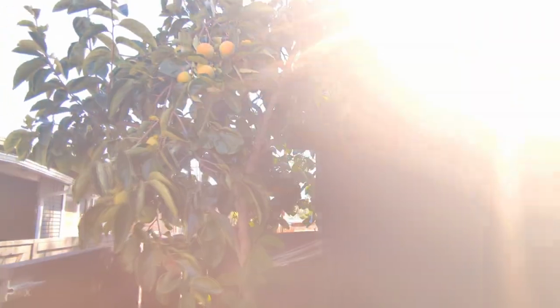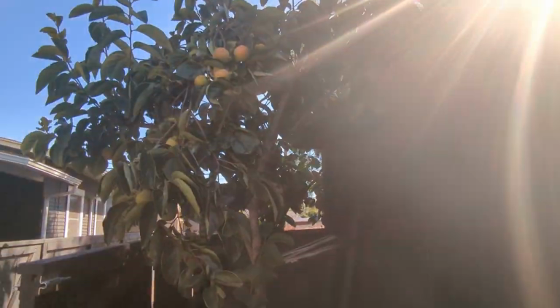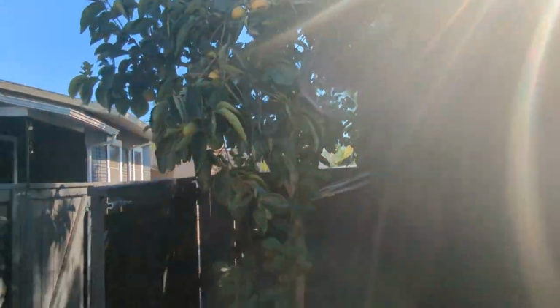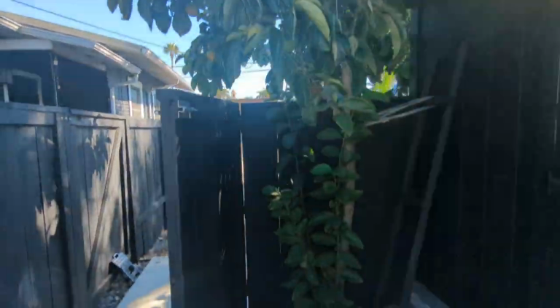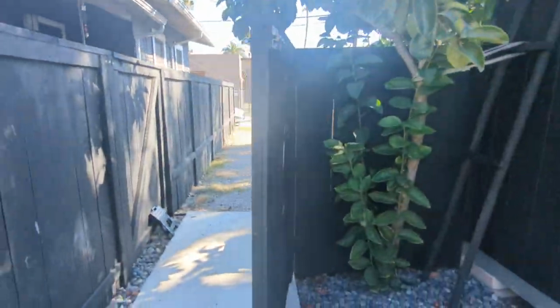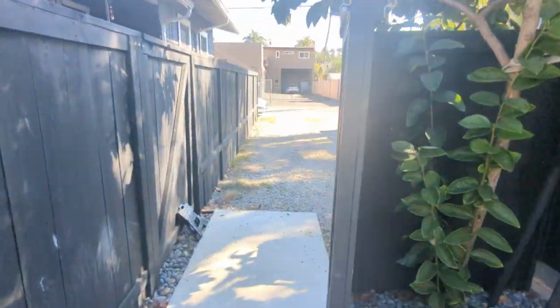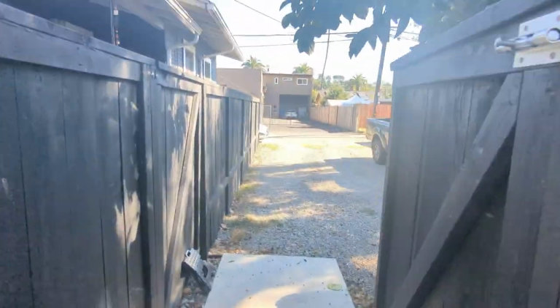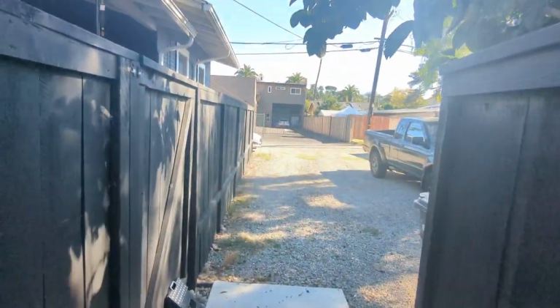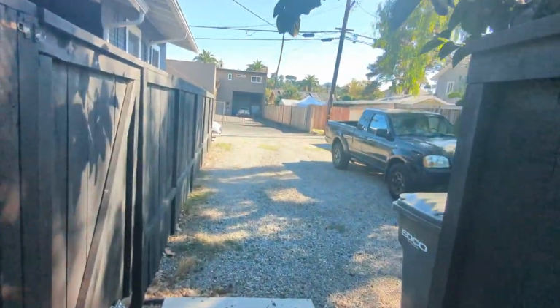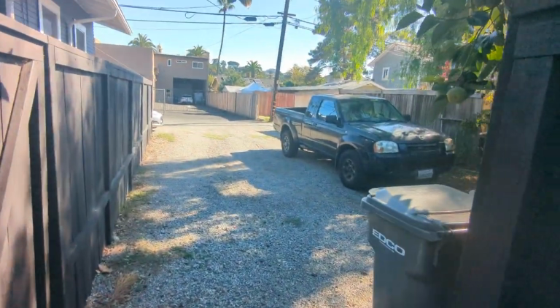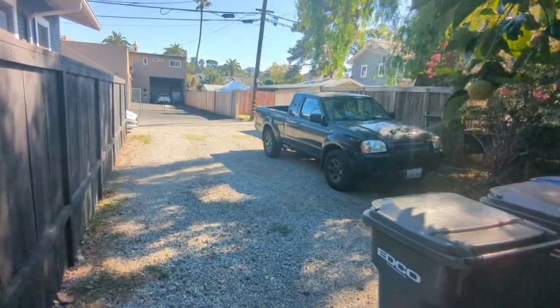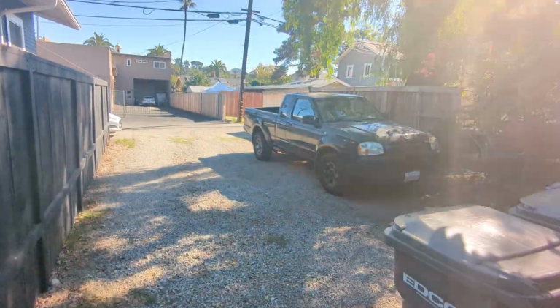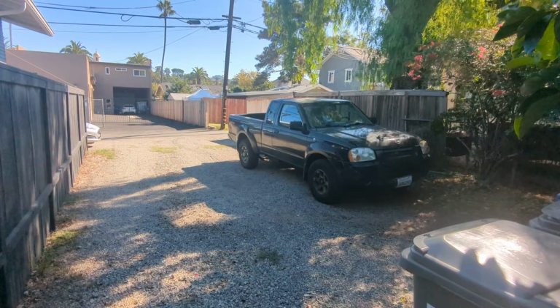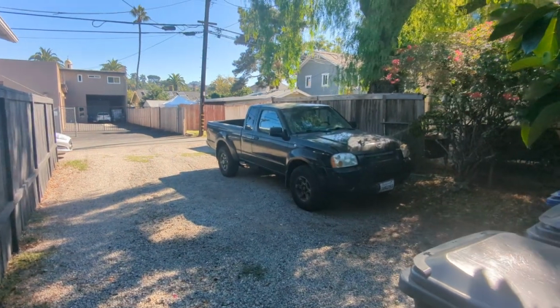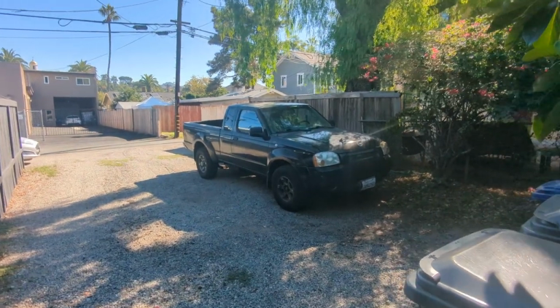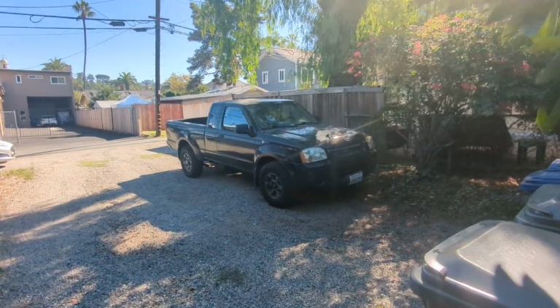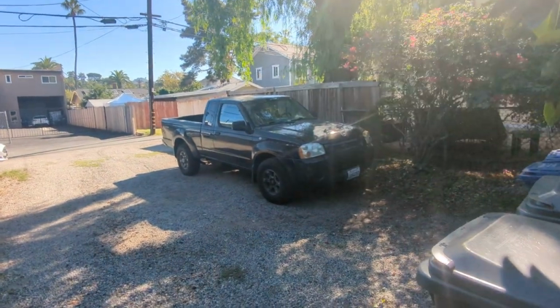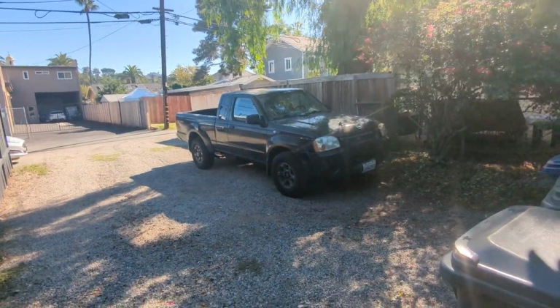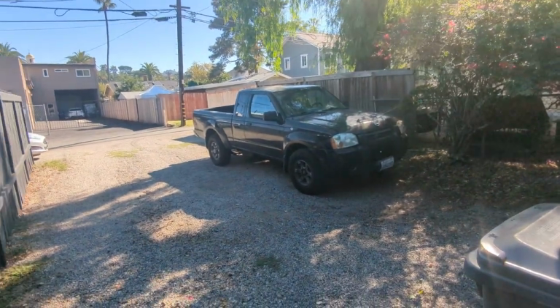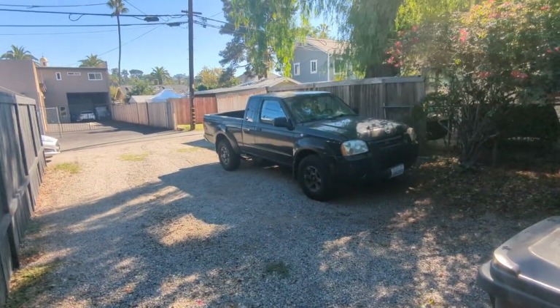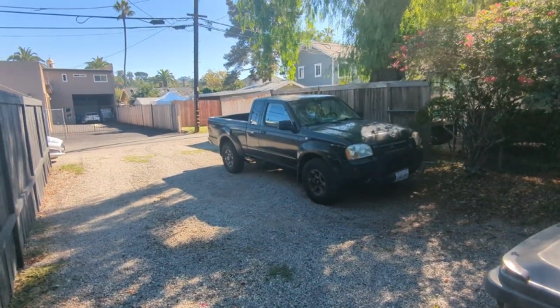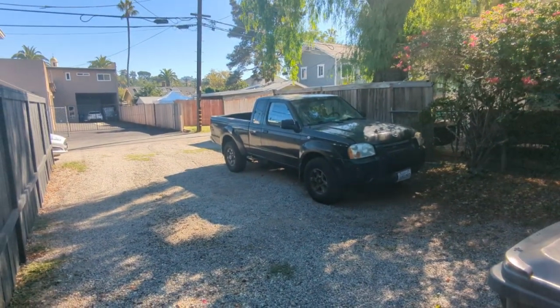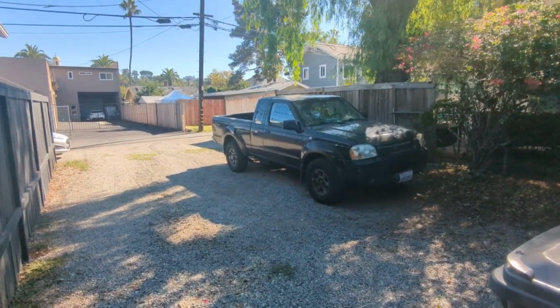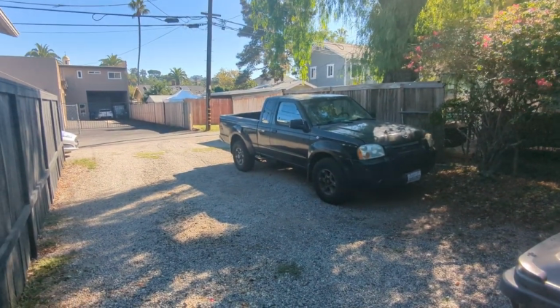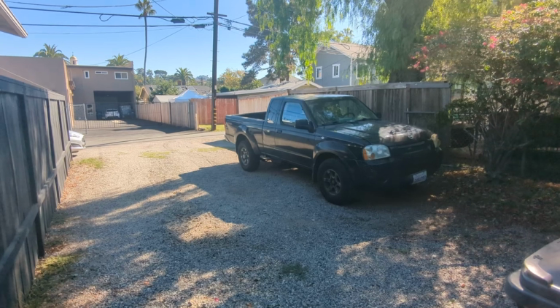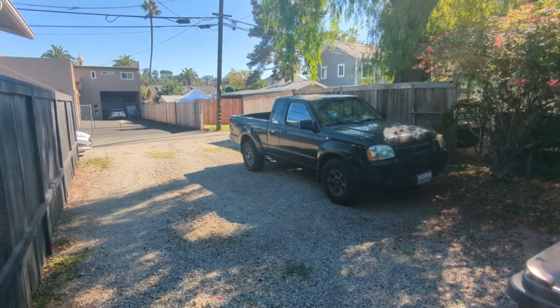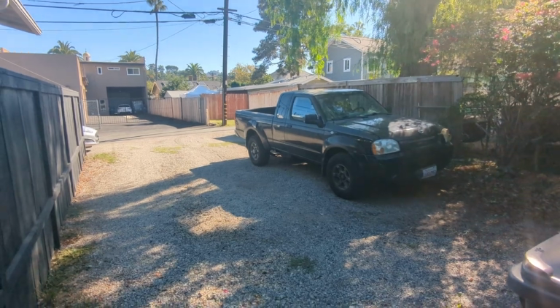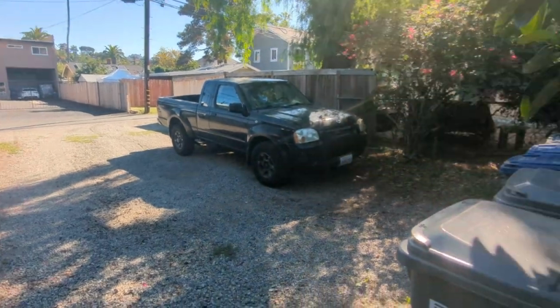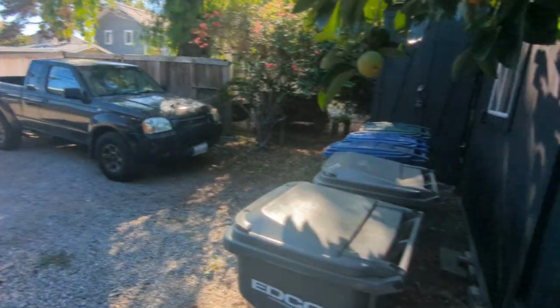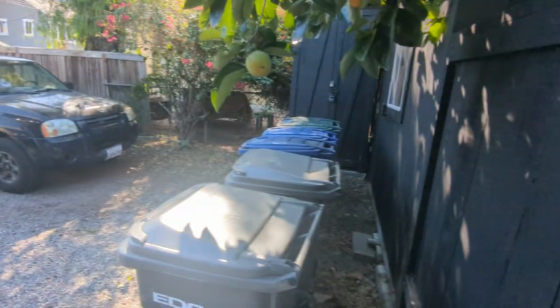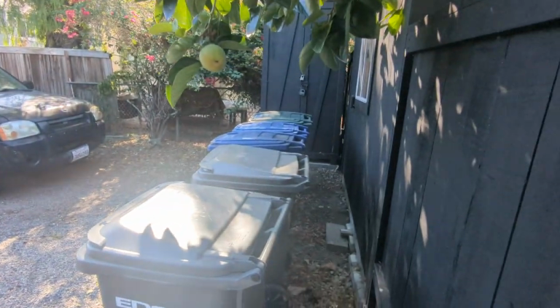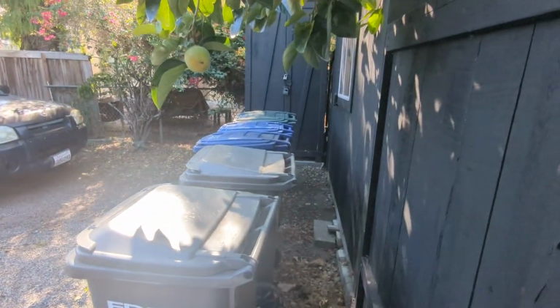Persimmon tree. And then all these spaces here are yours — so it would be four spaces. We got four pickup trucks in here when we were doing construction on the property. Trash cans there.